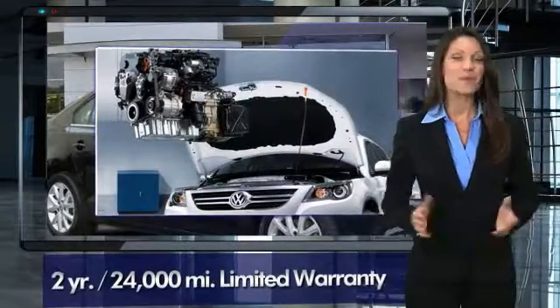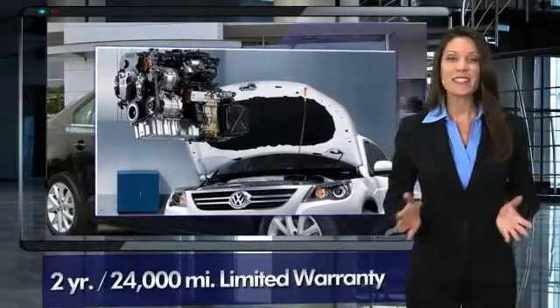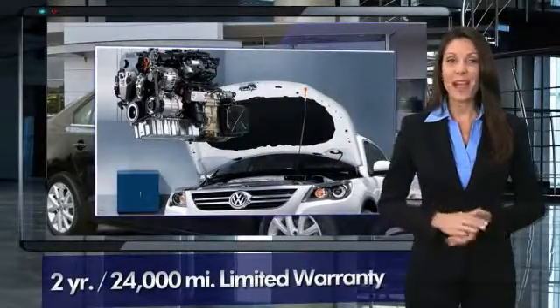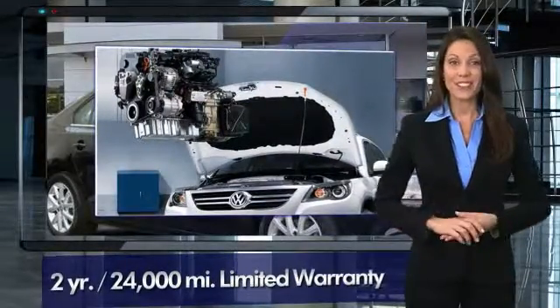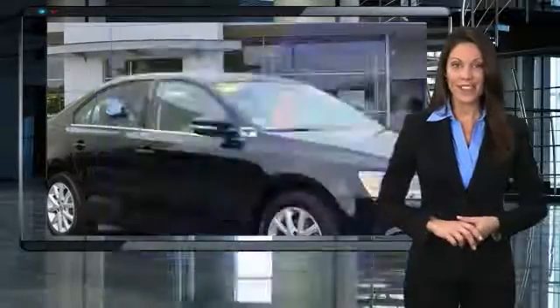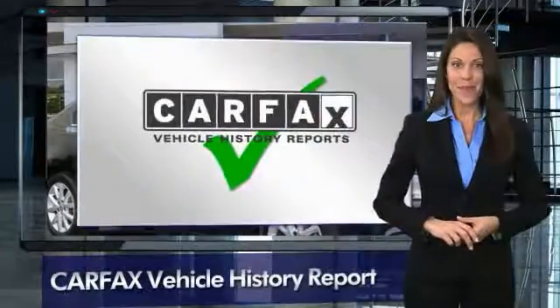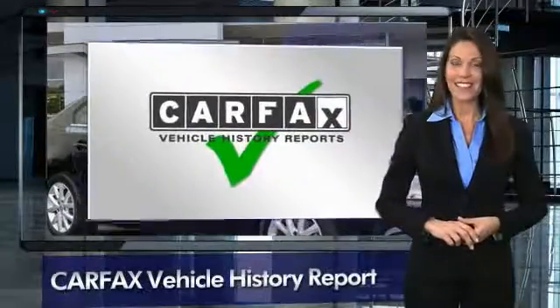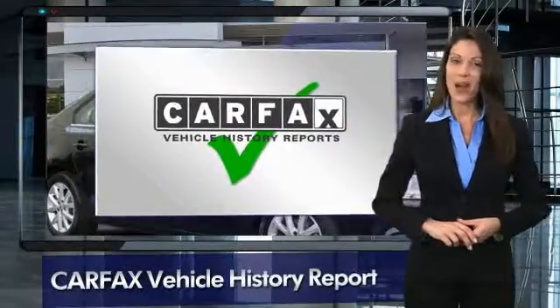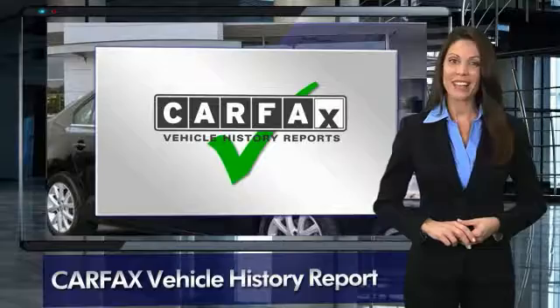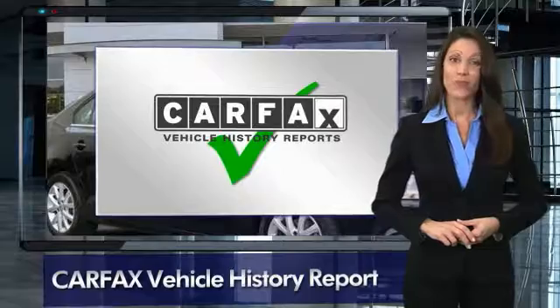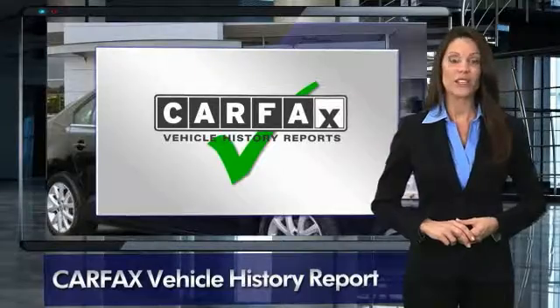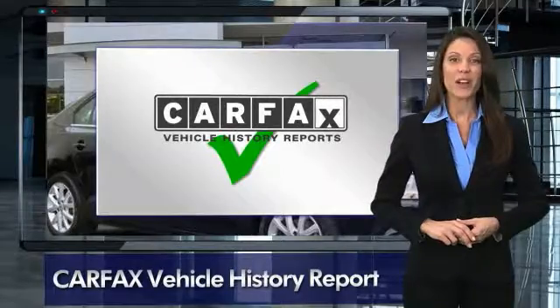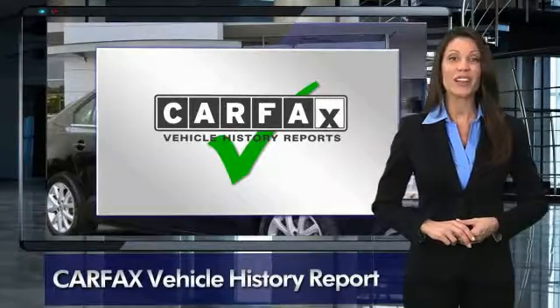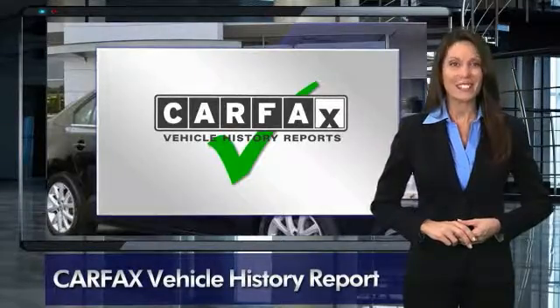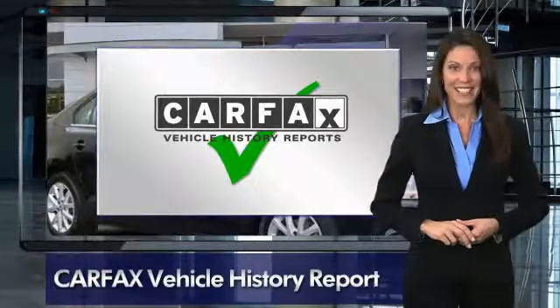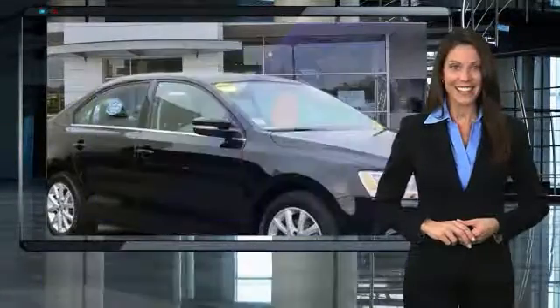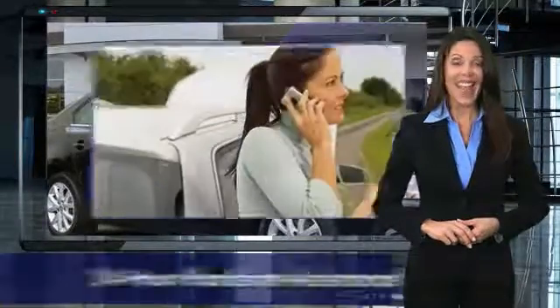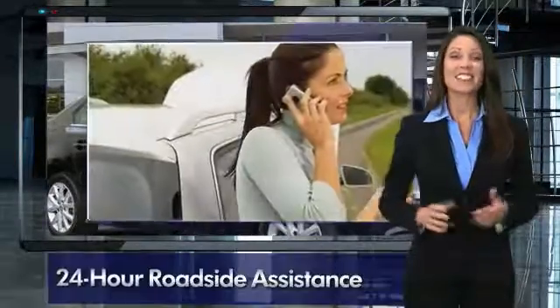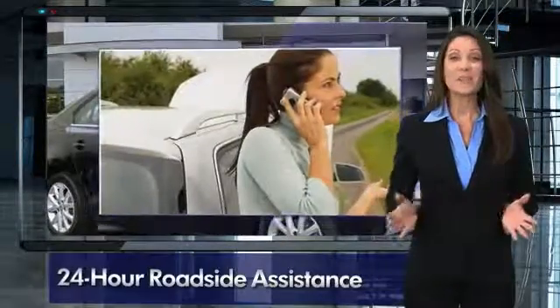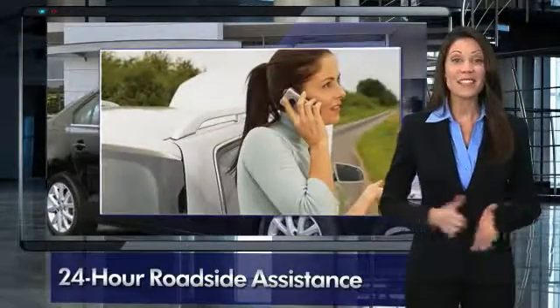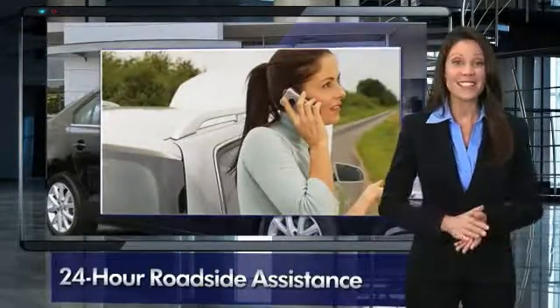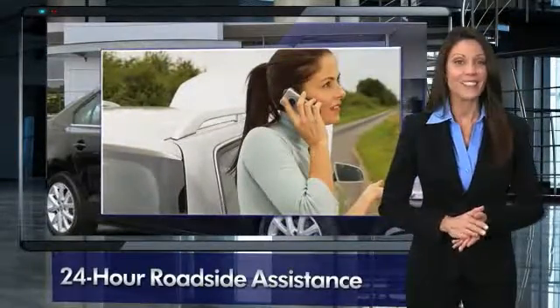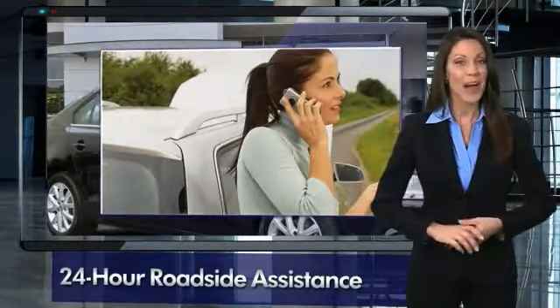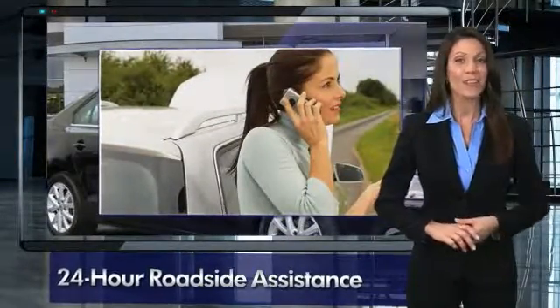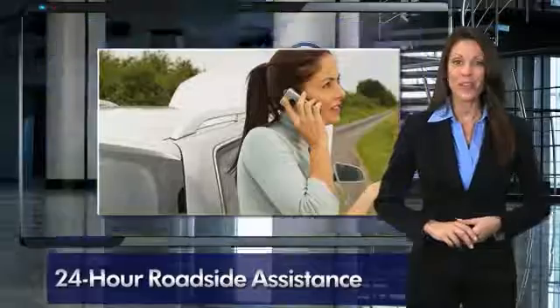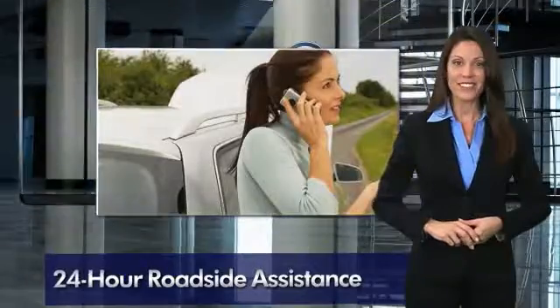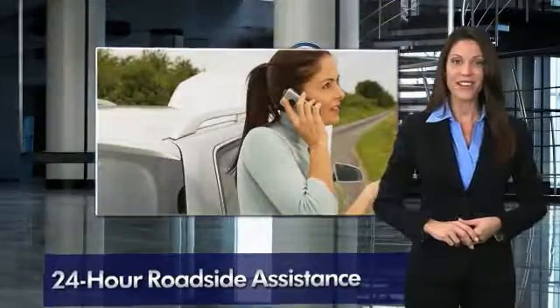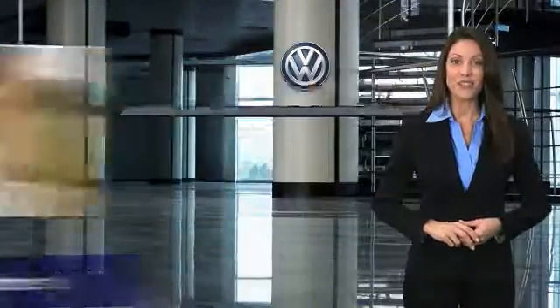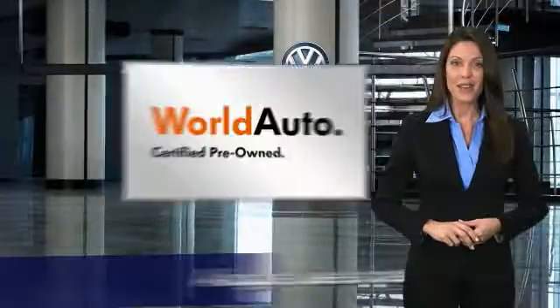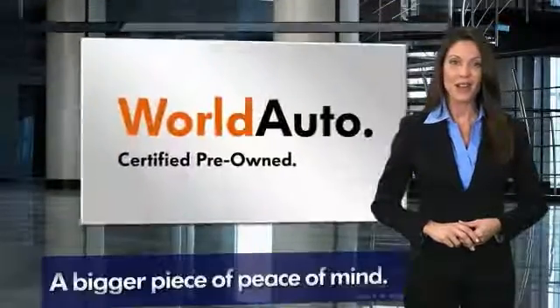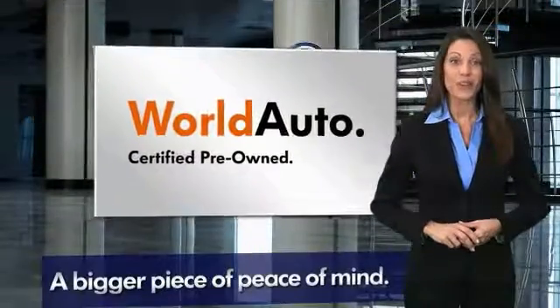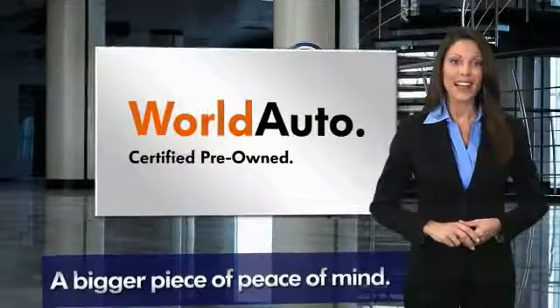Every certified pre-owned Volkswagen comes with a 2-year or 24,000 mile bumper-to-bumper limited warranty, 24-hour roadside assistance, and peace of mind knowing that it passed a comprehensive 112-point inspection. That's three major reasons to go out and buy yourself a certified pre-owned Volkswagen.